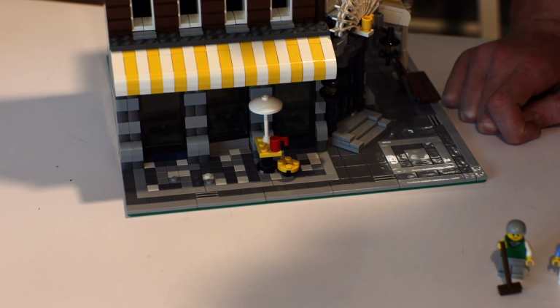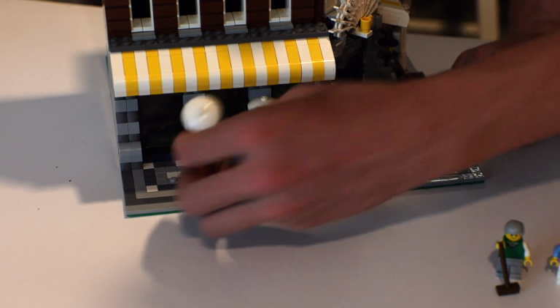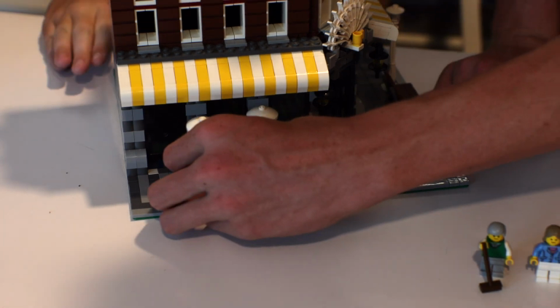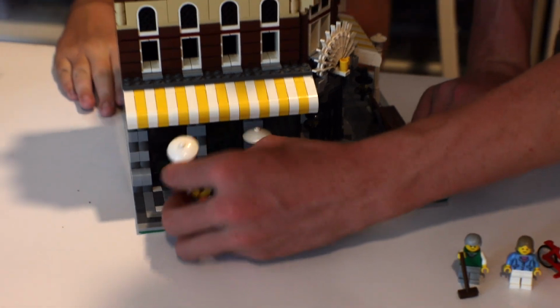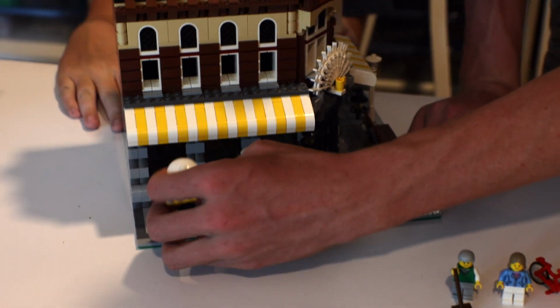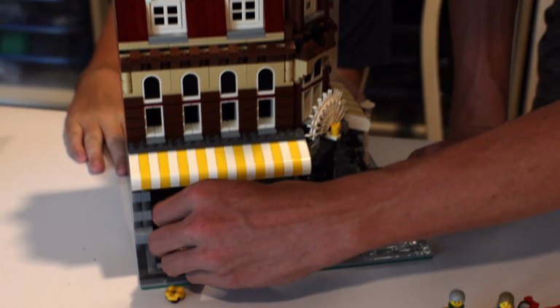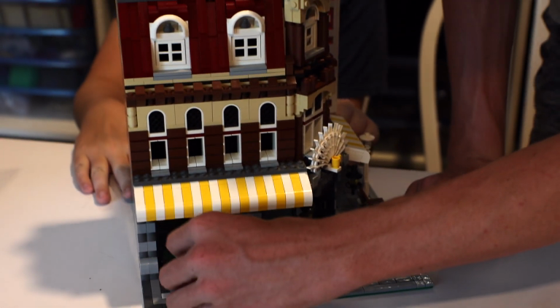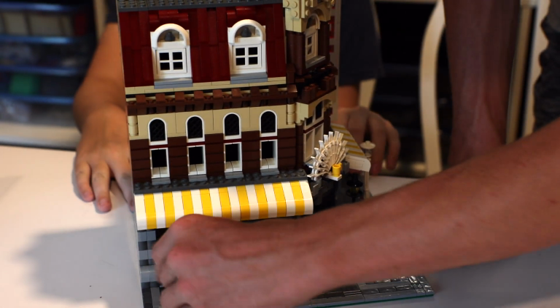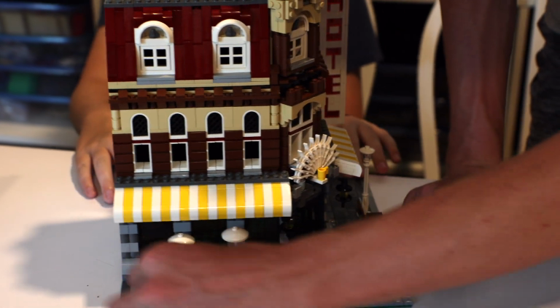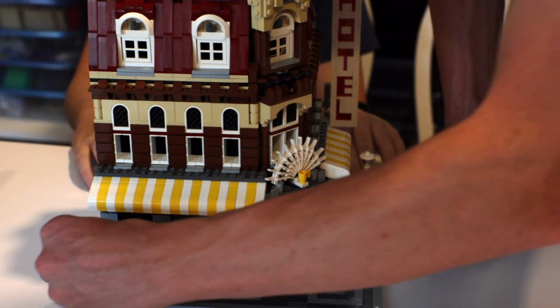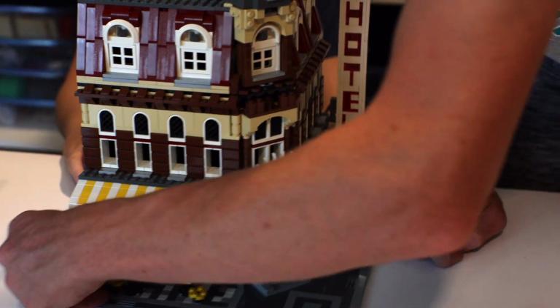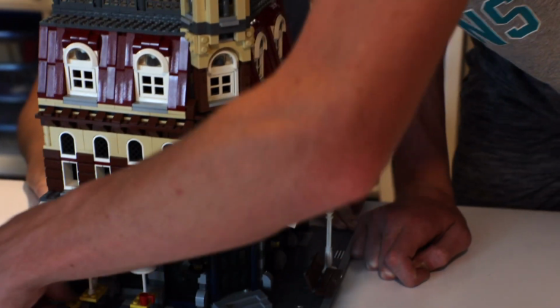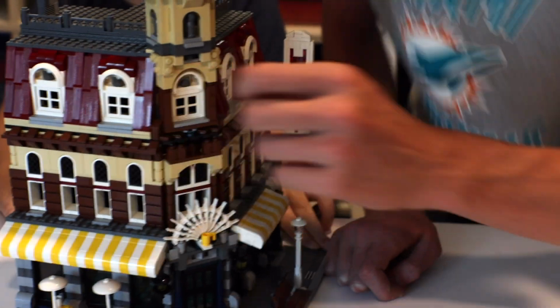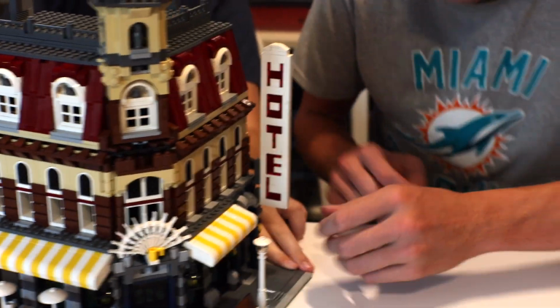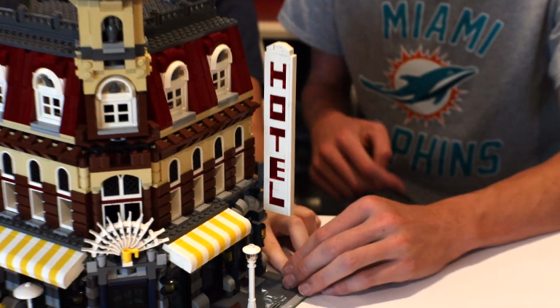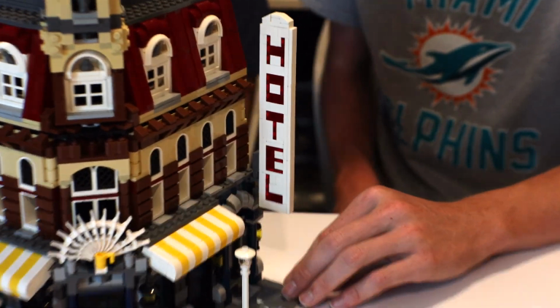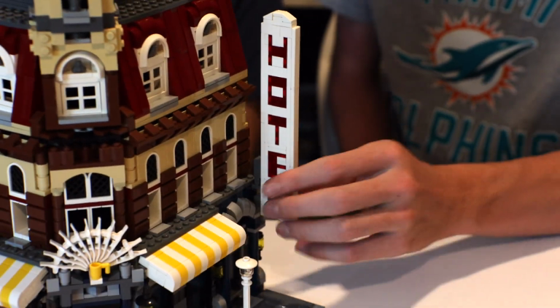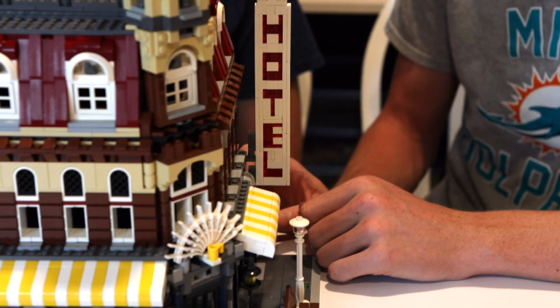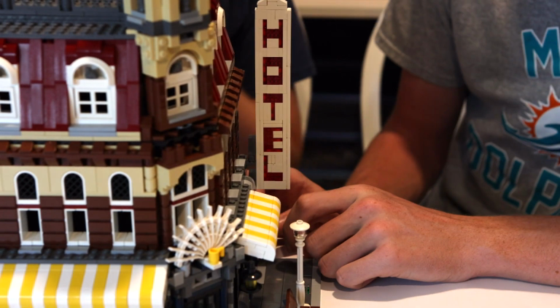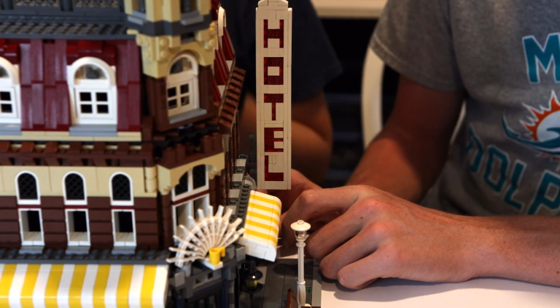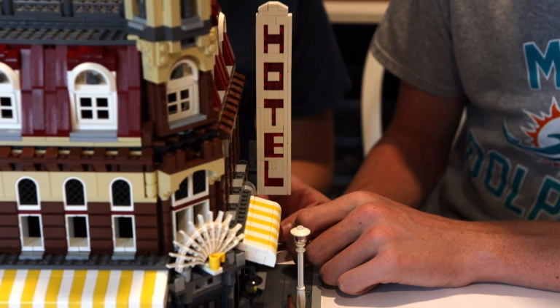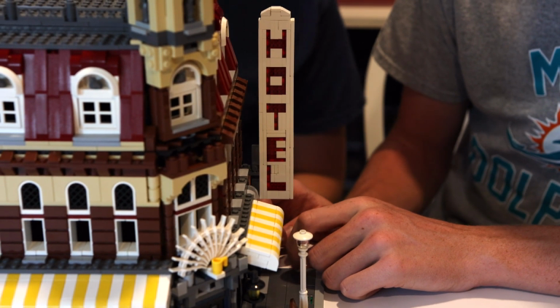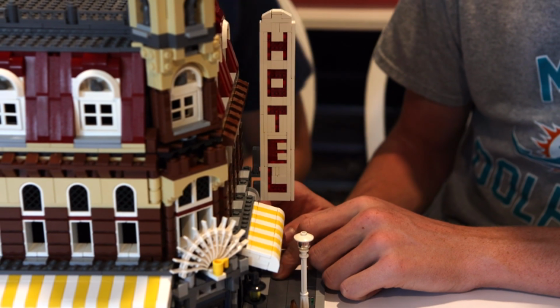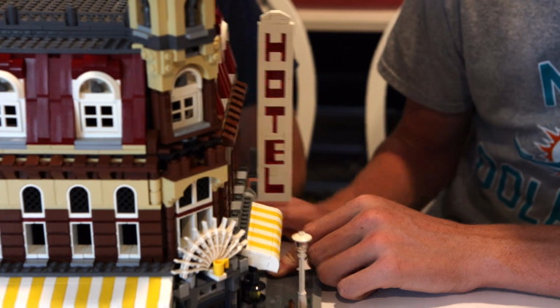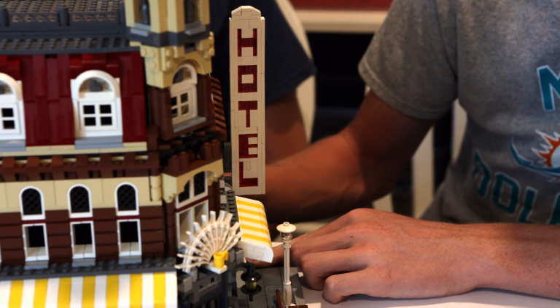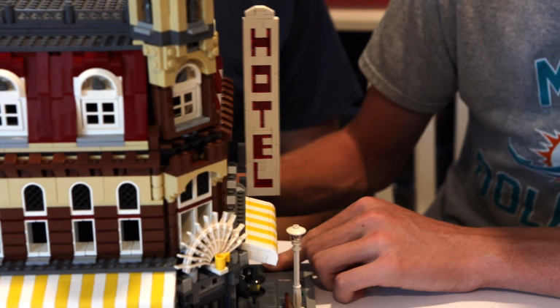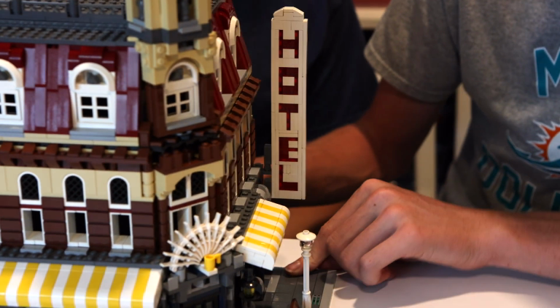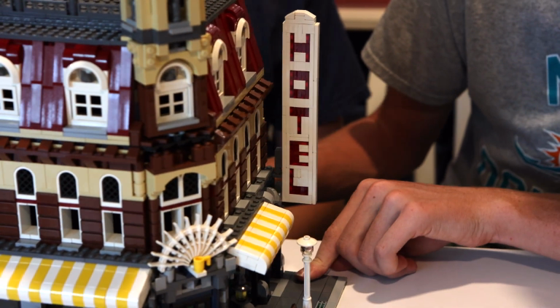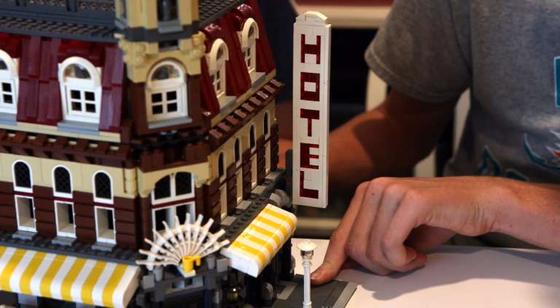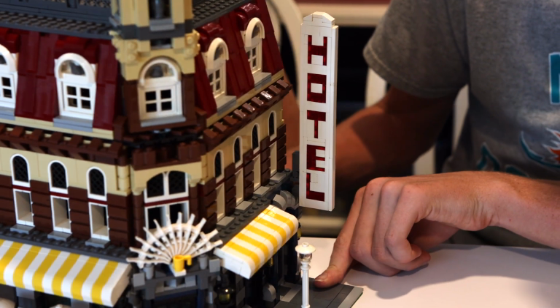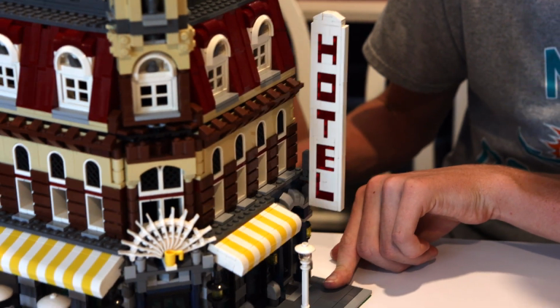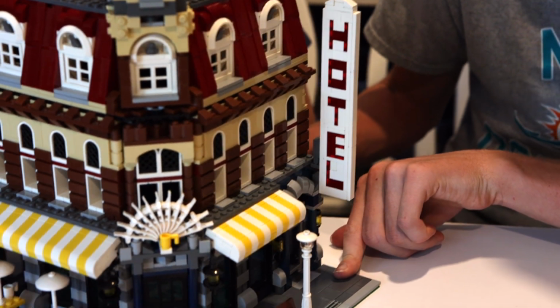I like the way LEGO's done this sign with all the various SNOT bricks and translucent pieces — that says hotel, by the way. But I like all the various building techniques they have here. These are also some really great ones to put in MOCs.